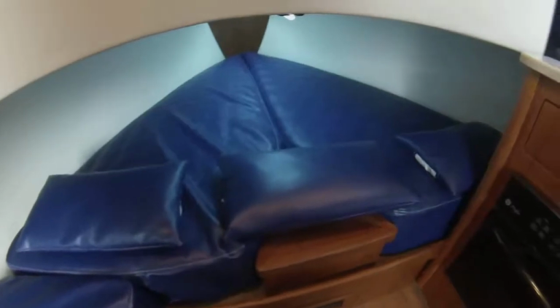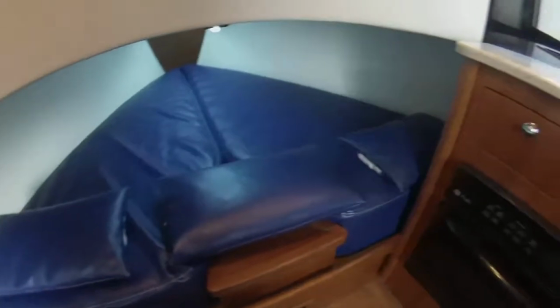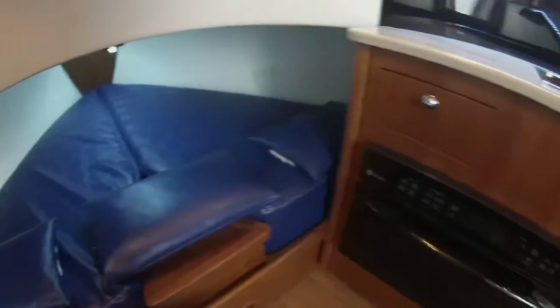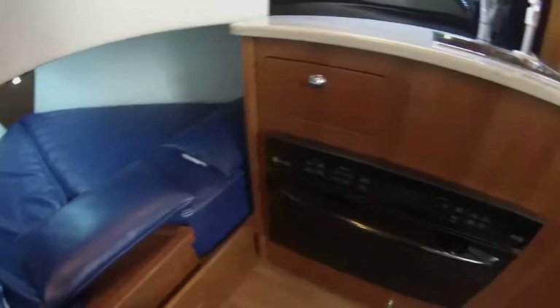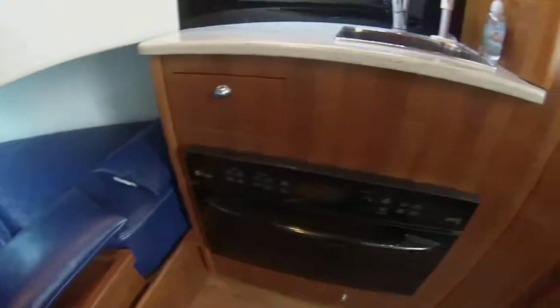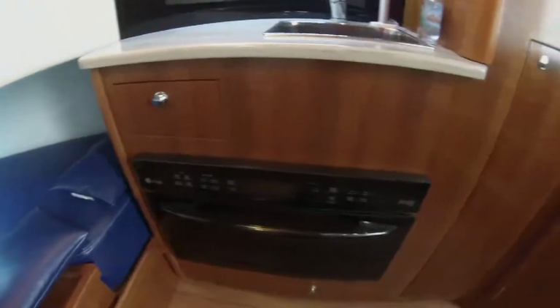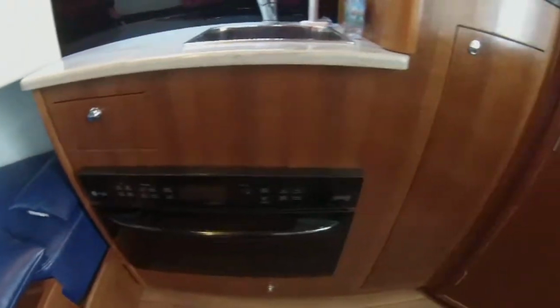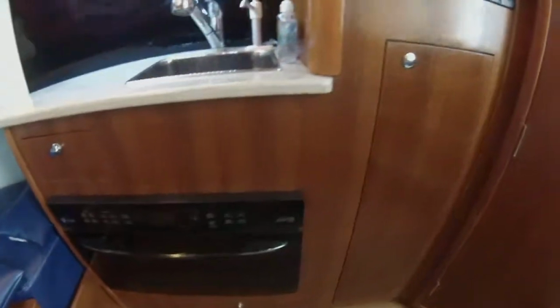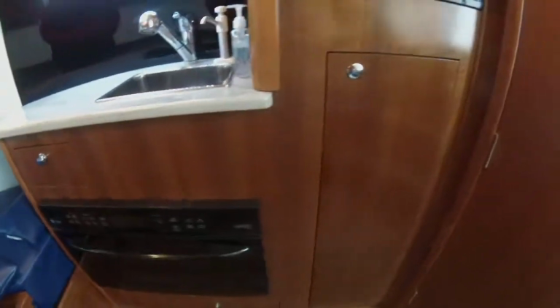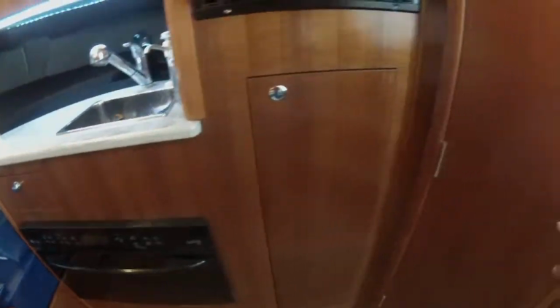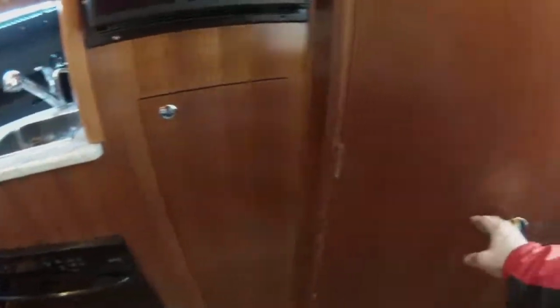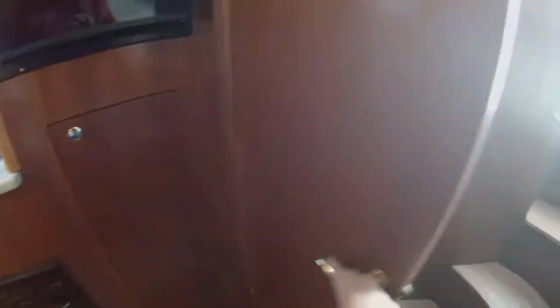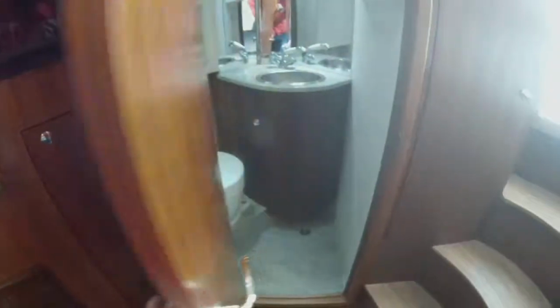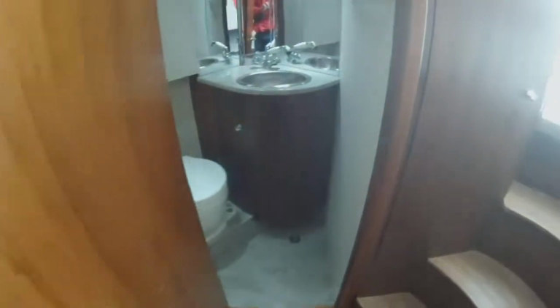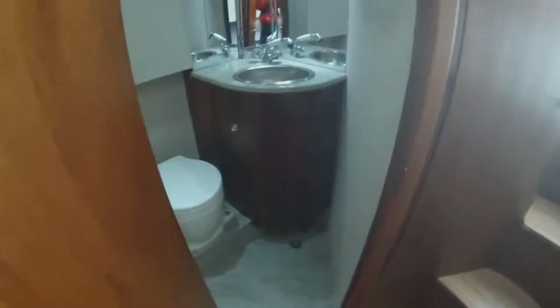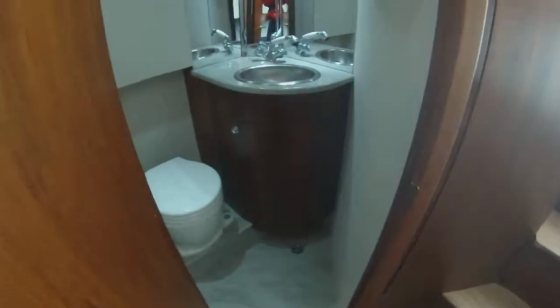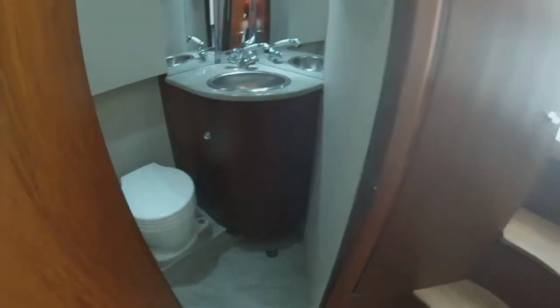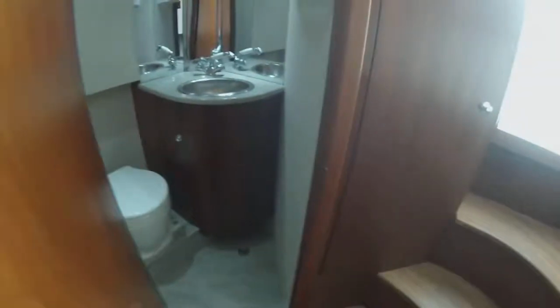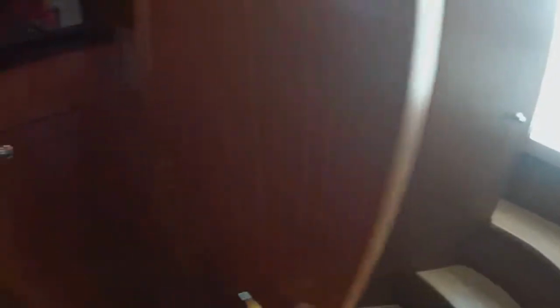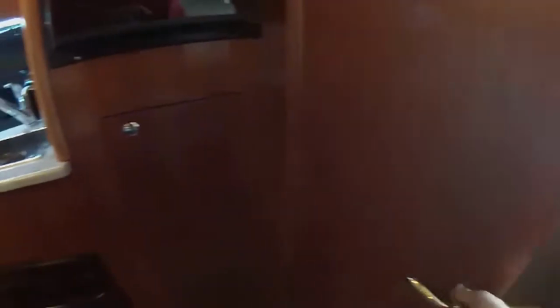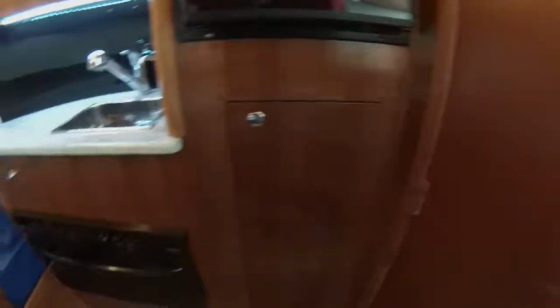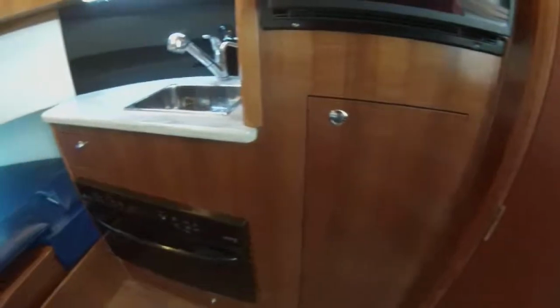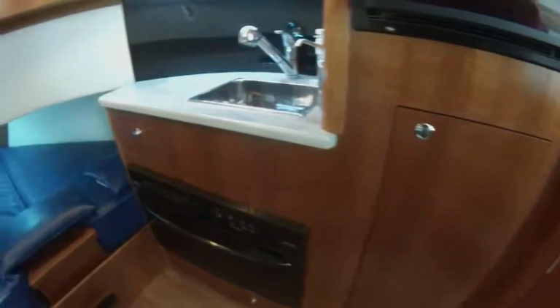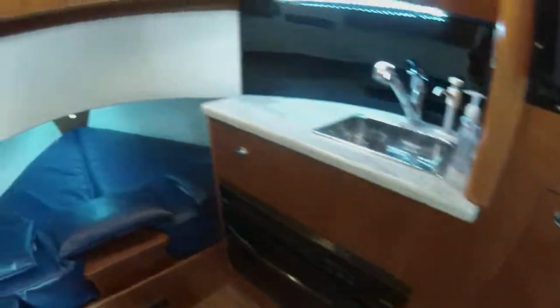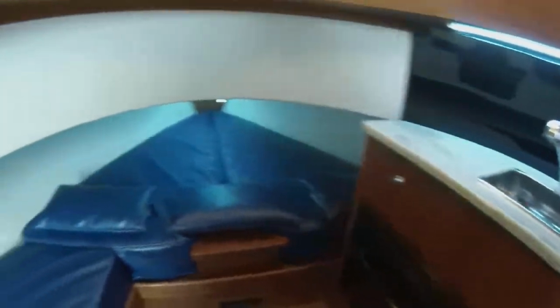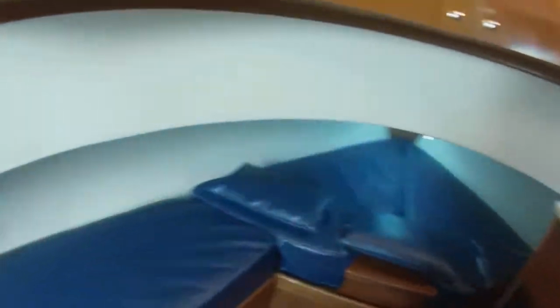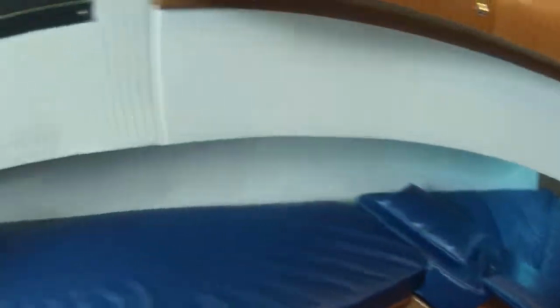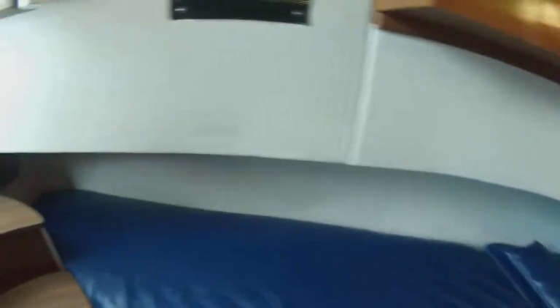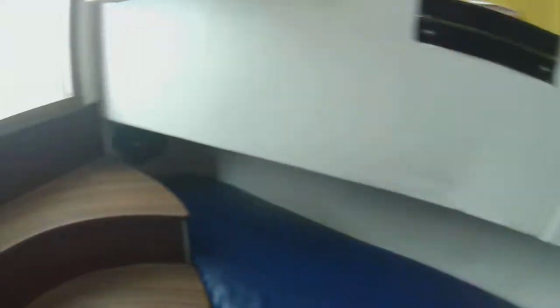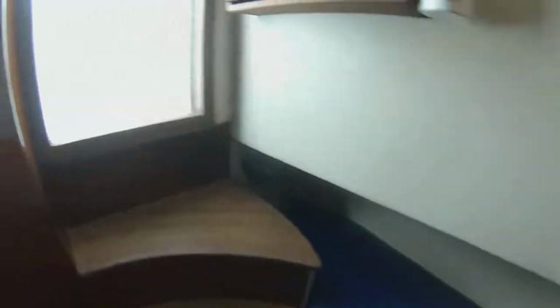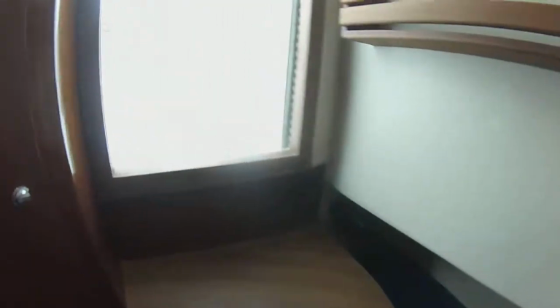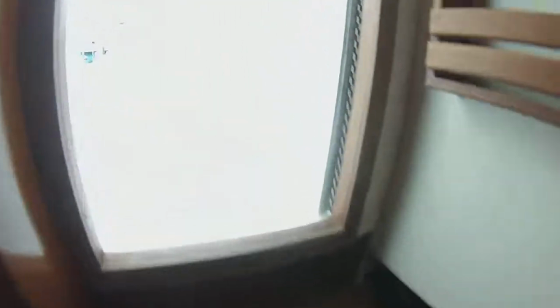Cabin — full galley with an Advantium oven, head. Great two-person cabin to overnight in. Generator, AC, heat of course.